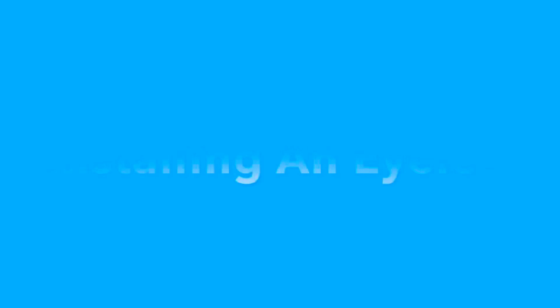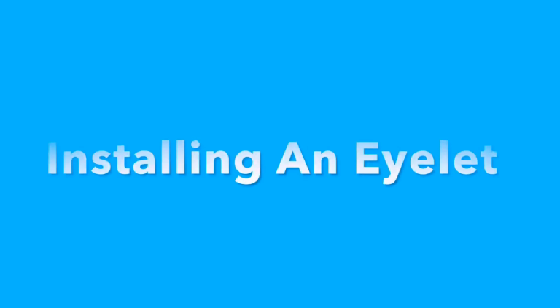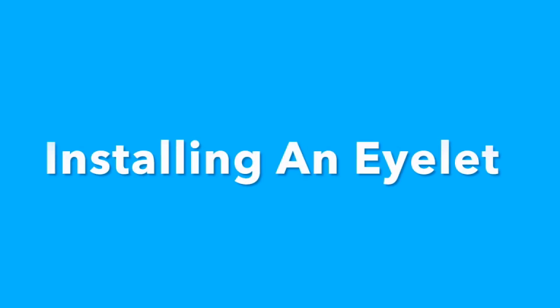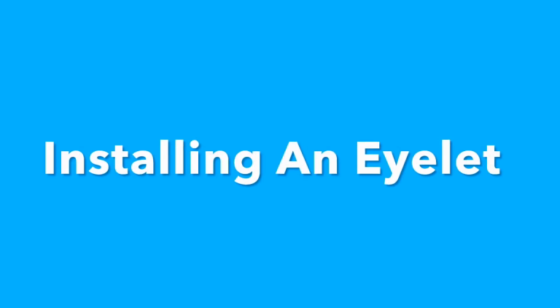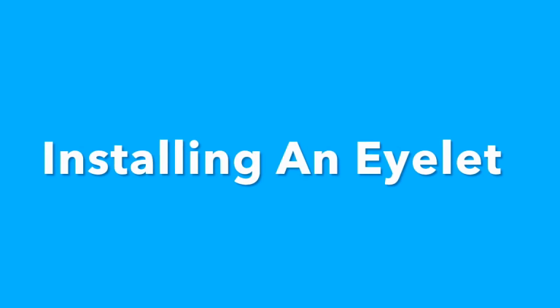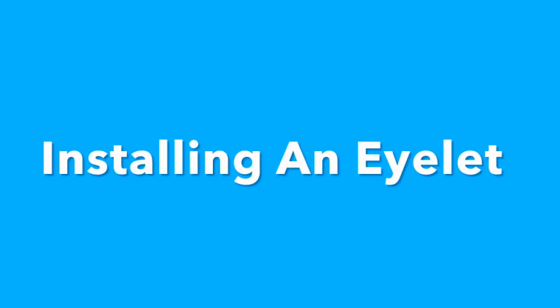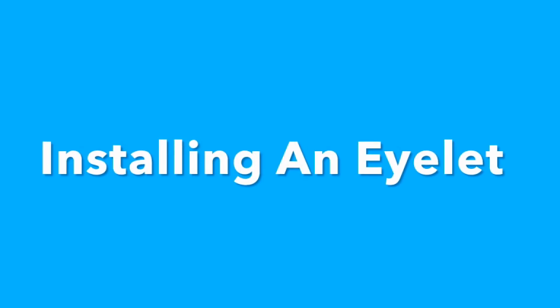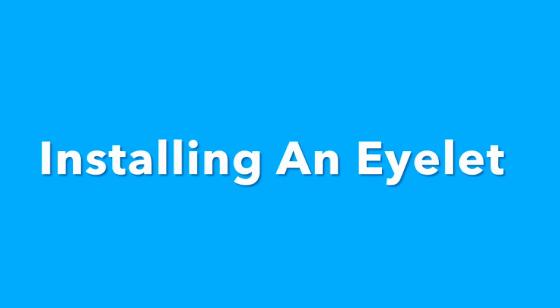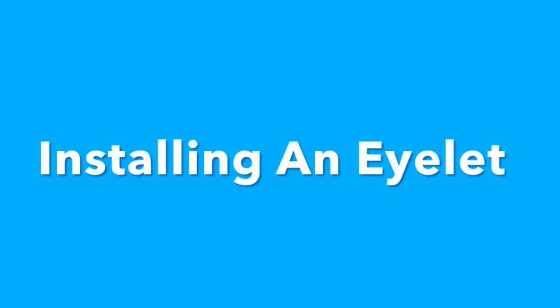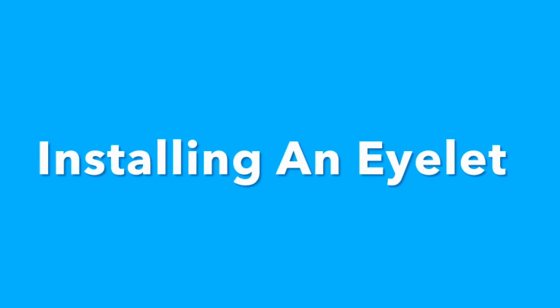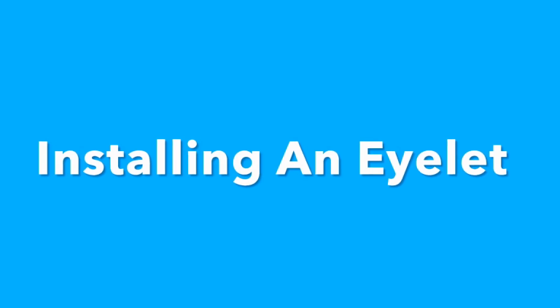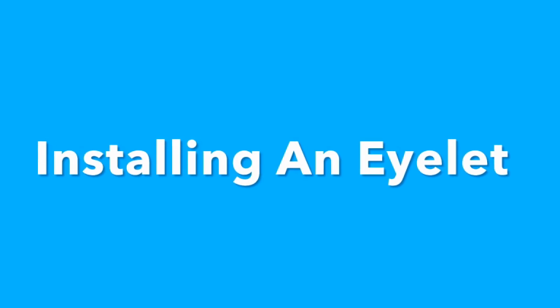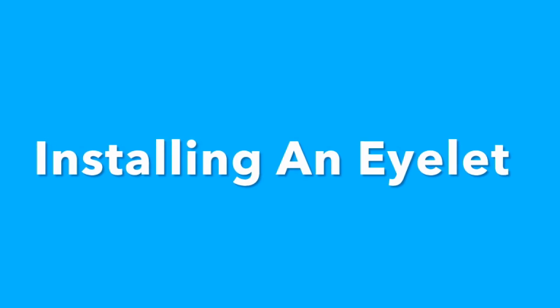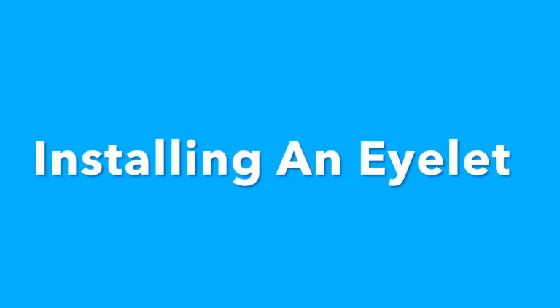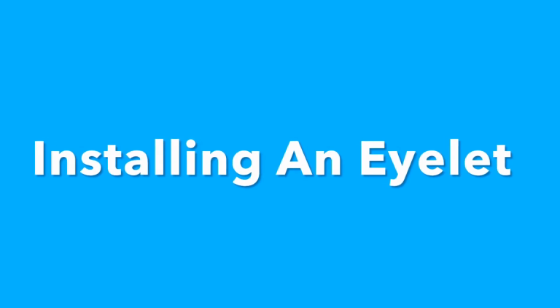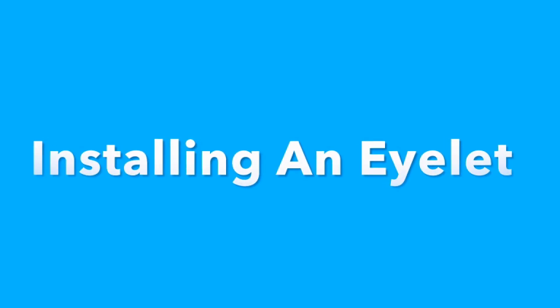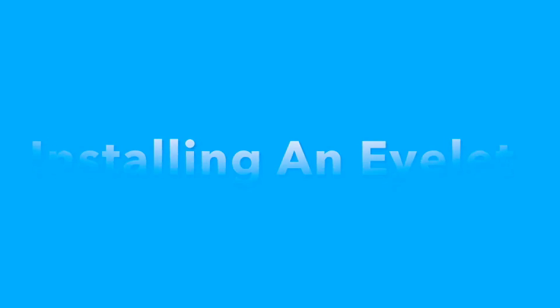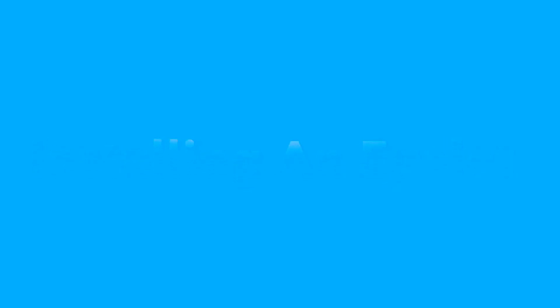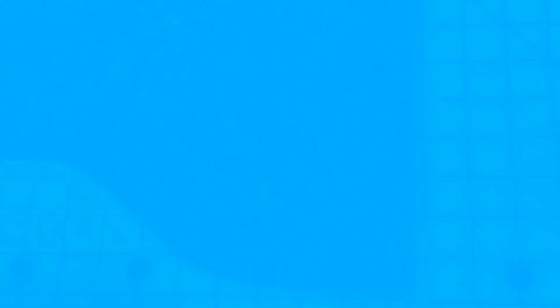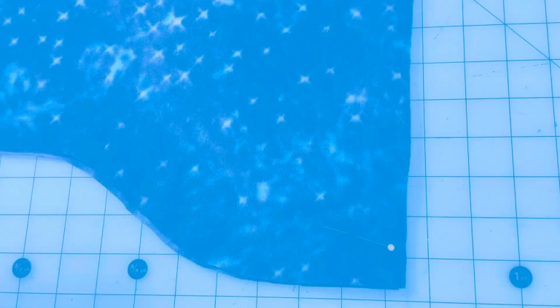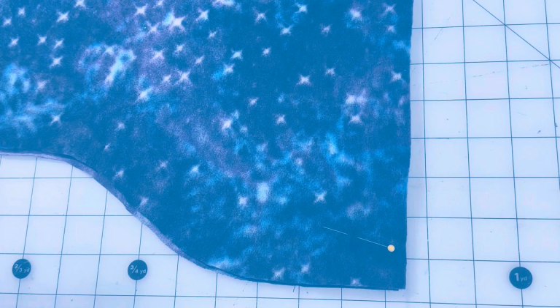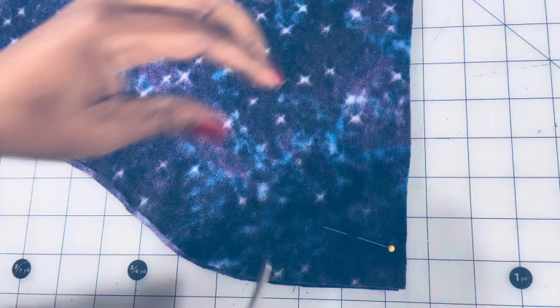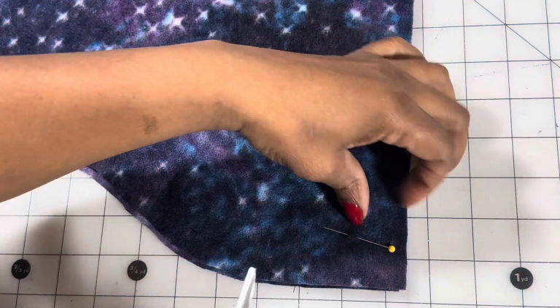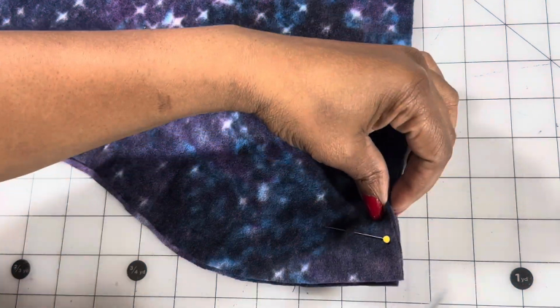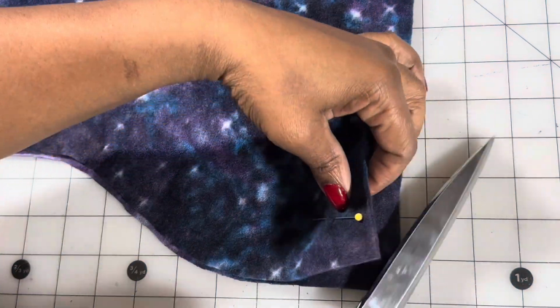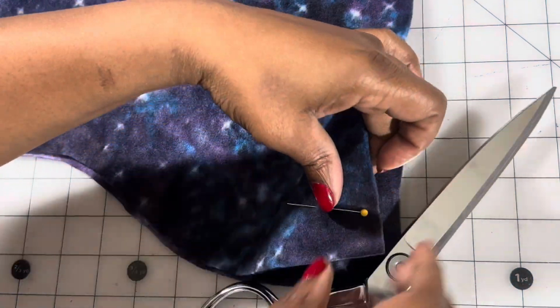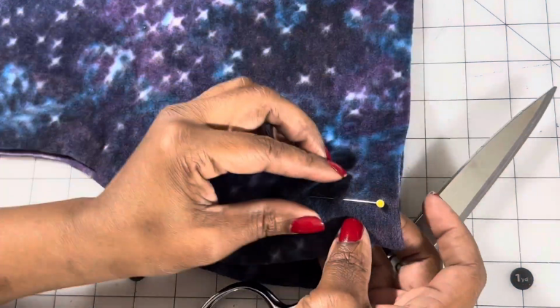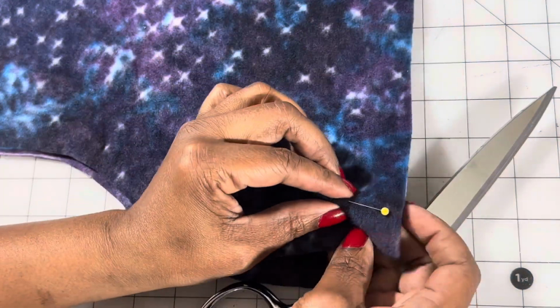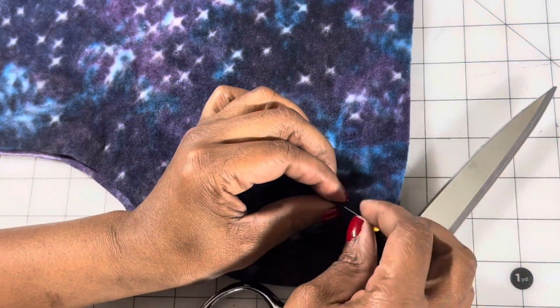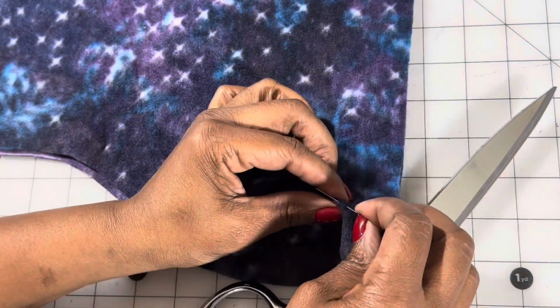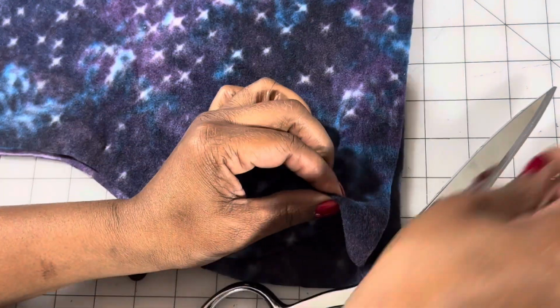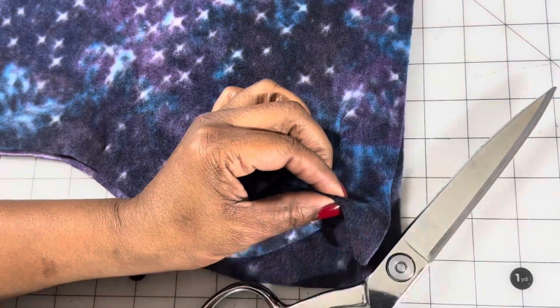In this video, I'll be installing an eyelet. First, cut a small hole into your fabric.